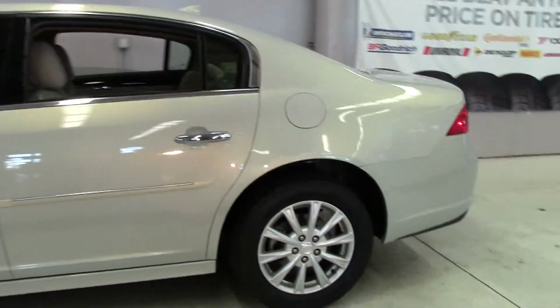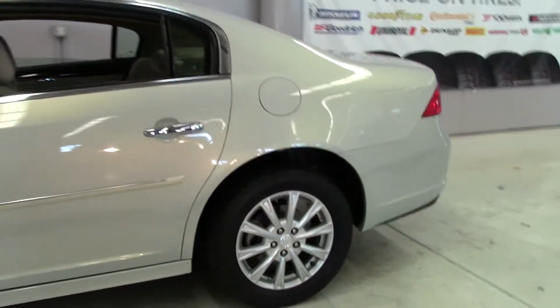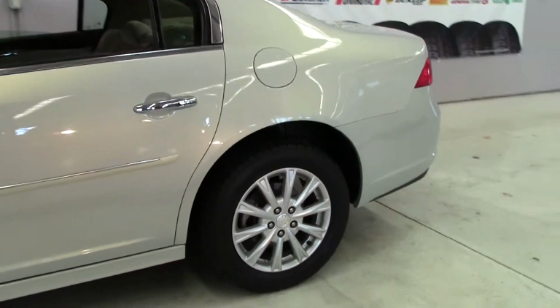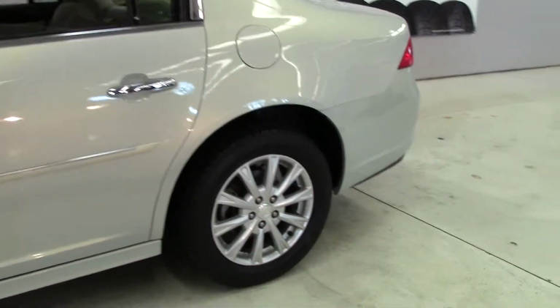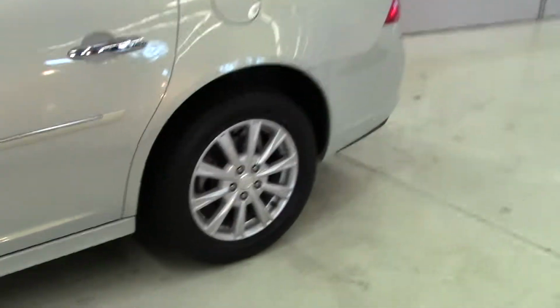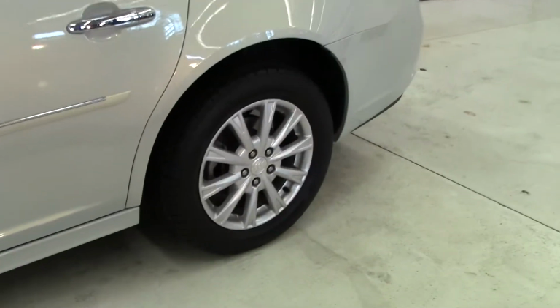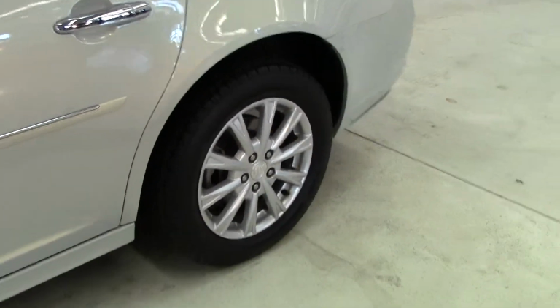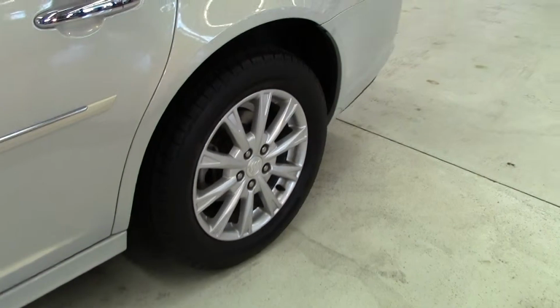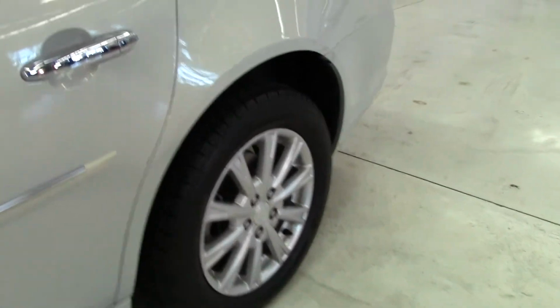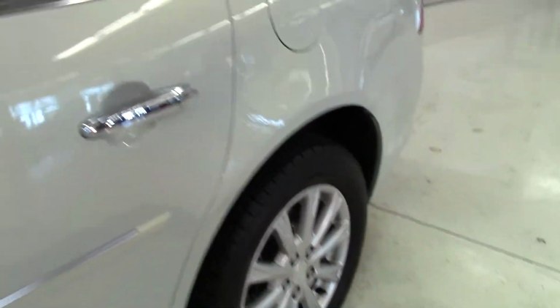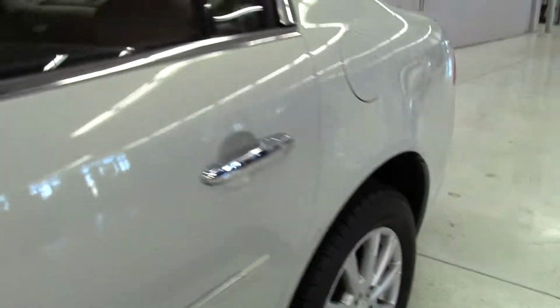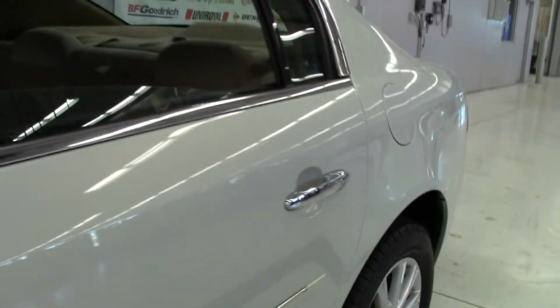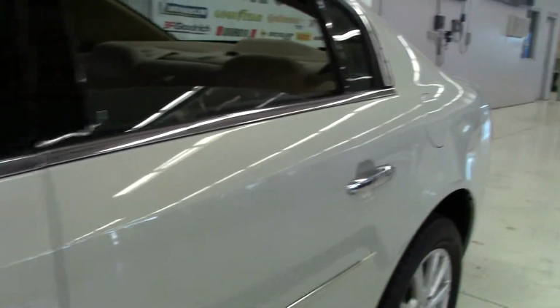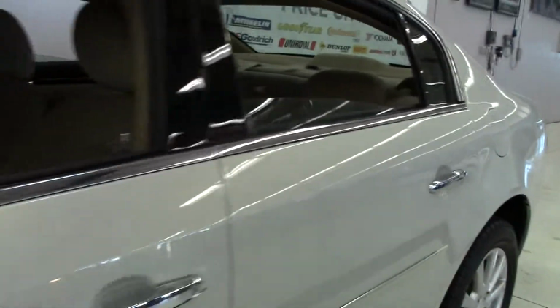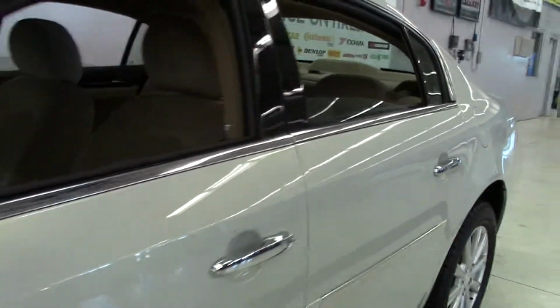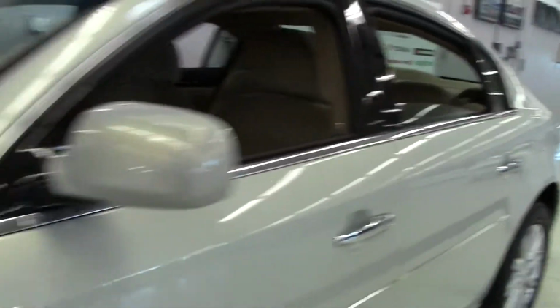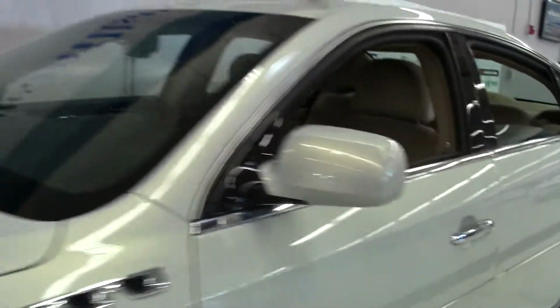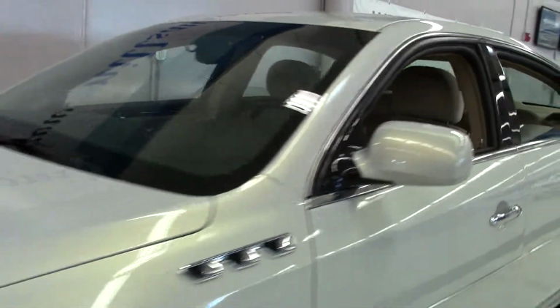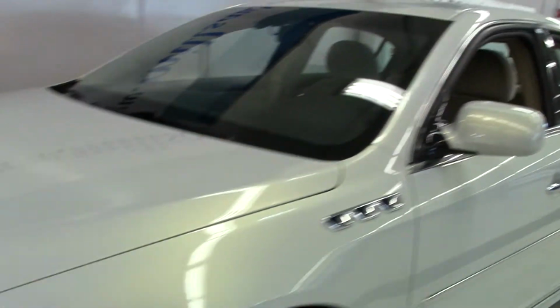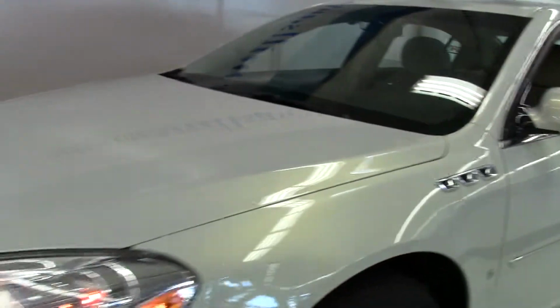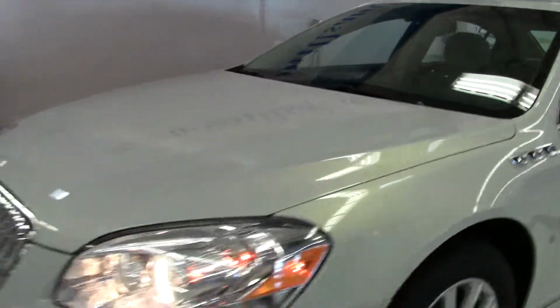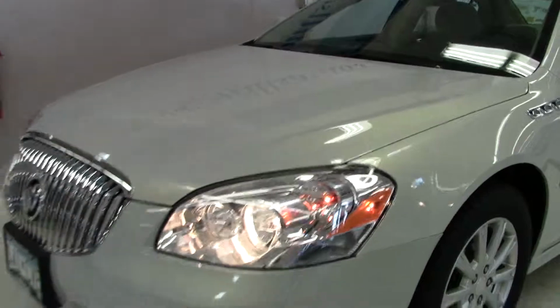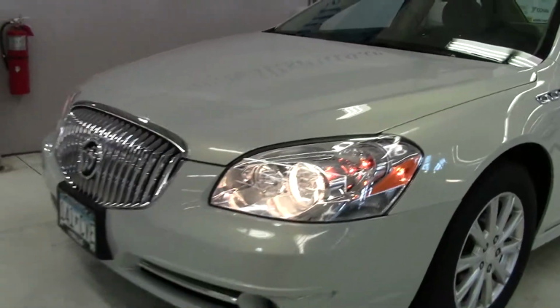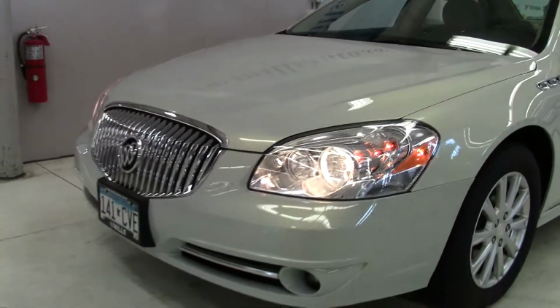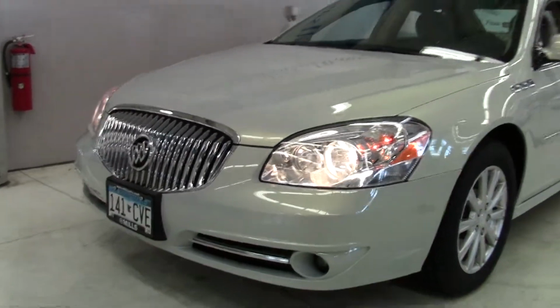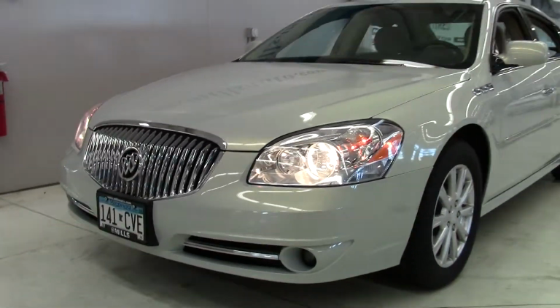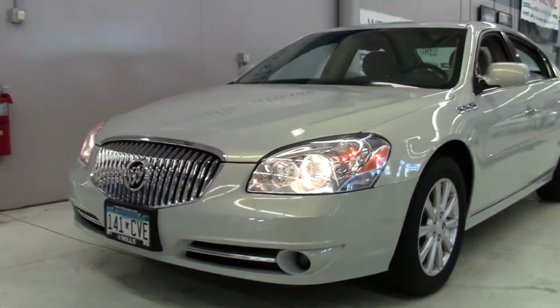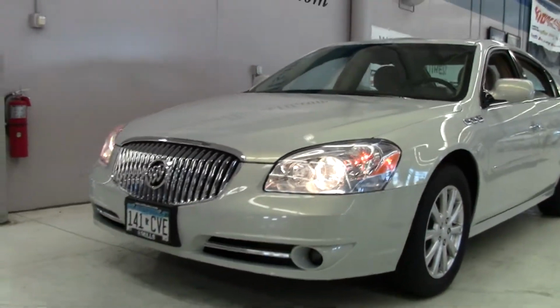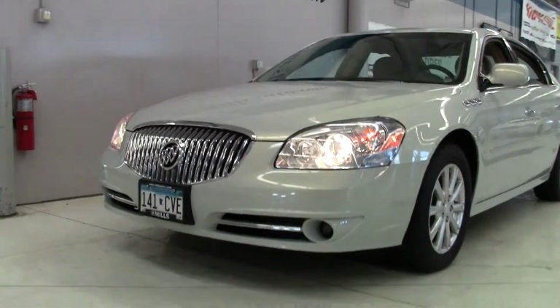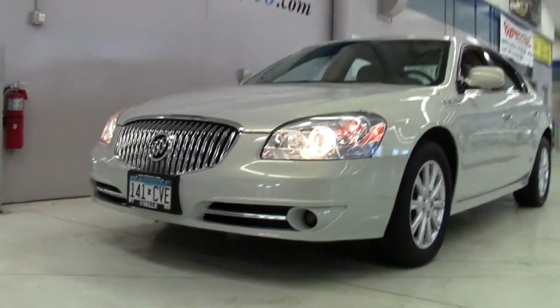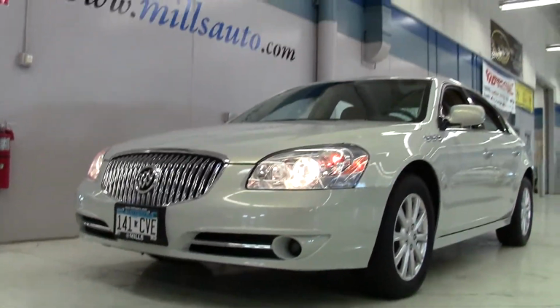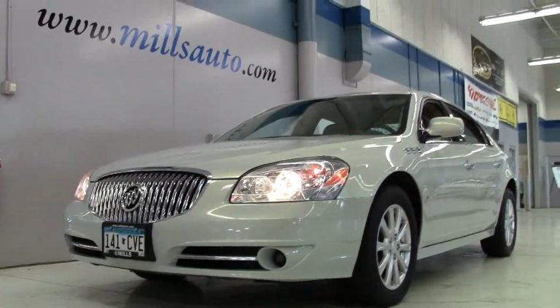This particular Lucerne features 17-inch mag wheels, chrome trim, chrome grille, and fog lights for greater safety and visibility in inclement weather.